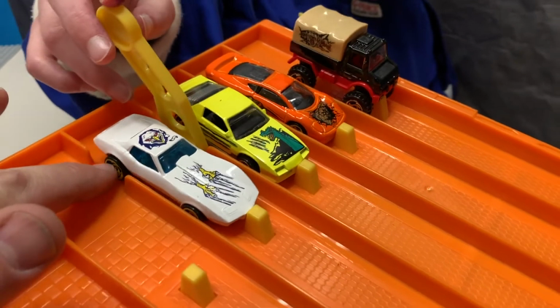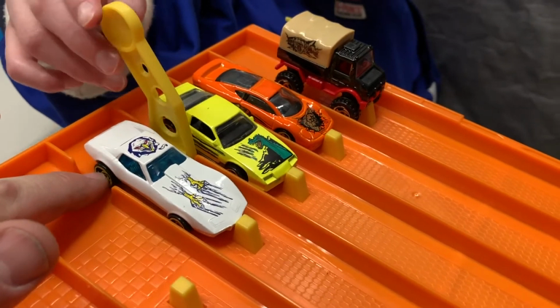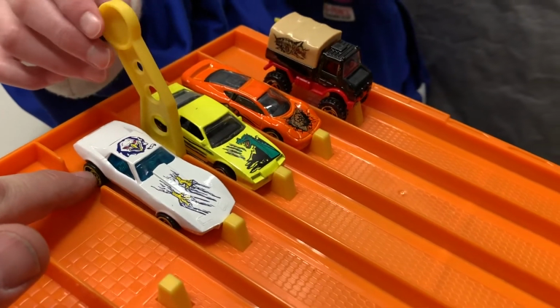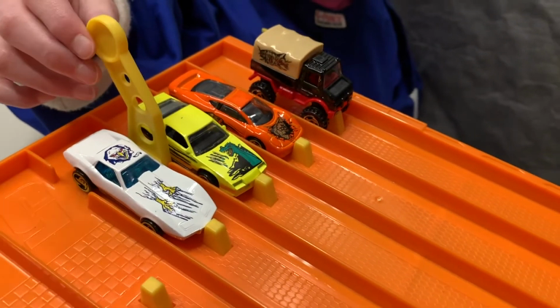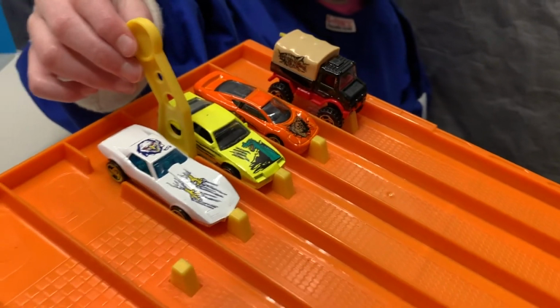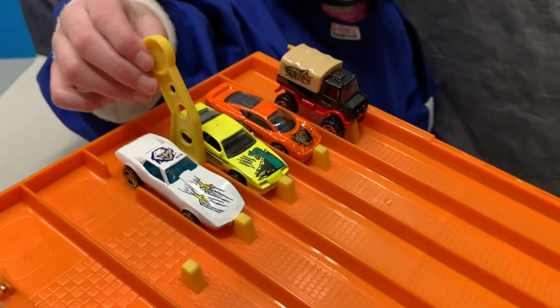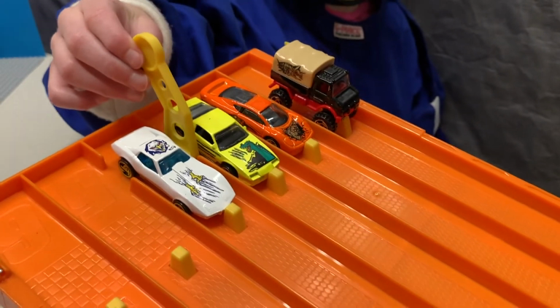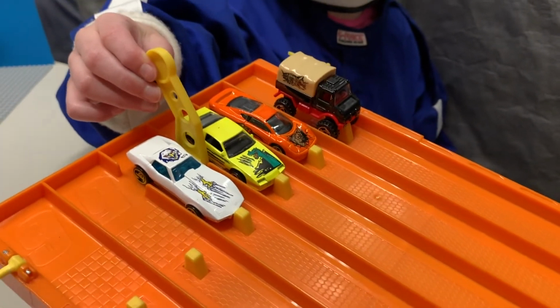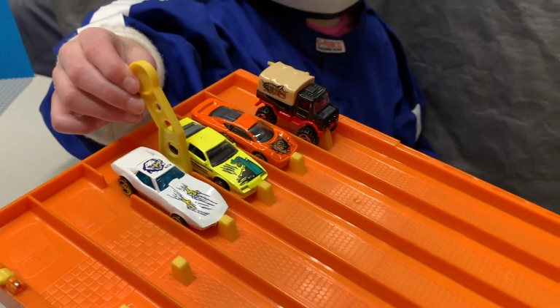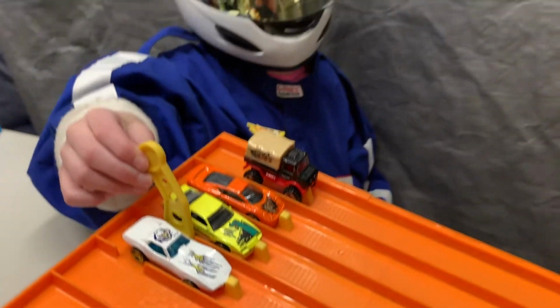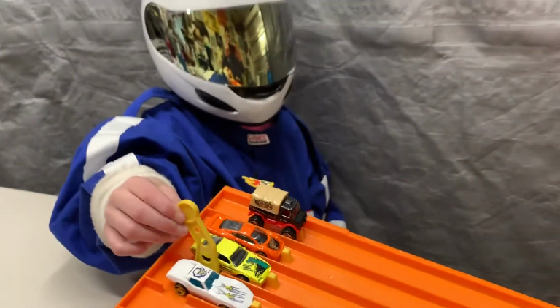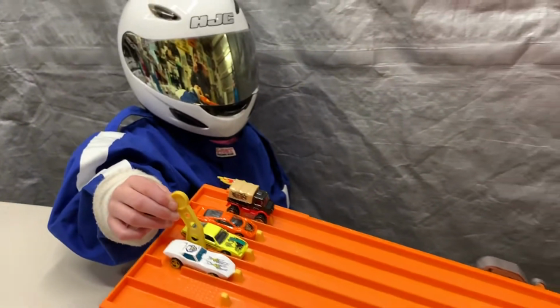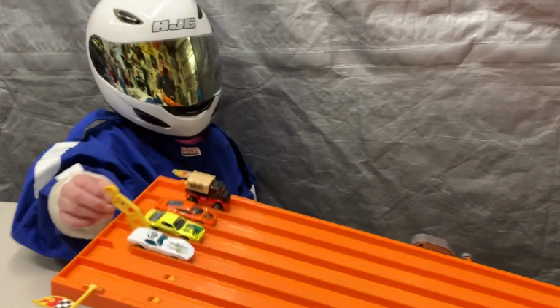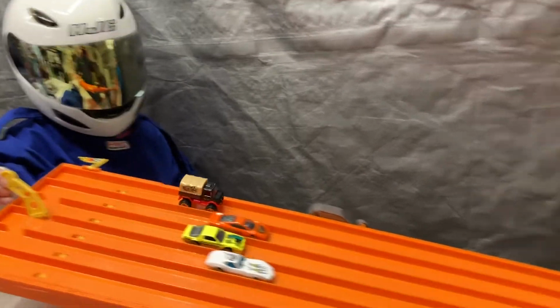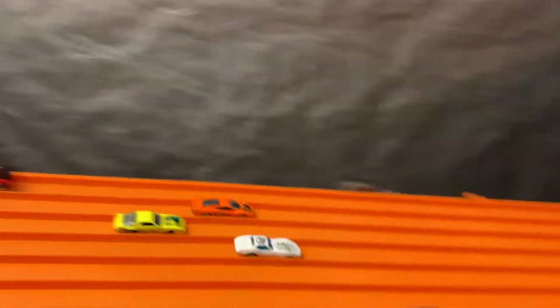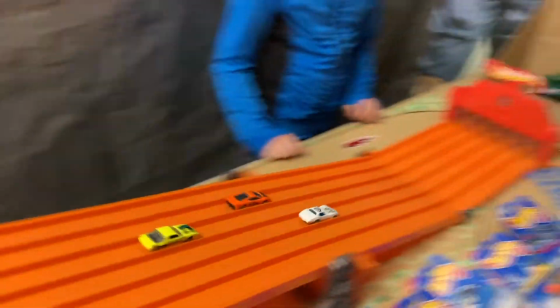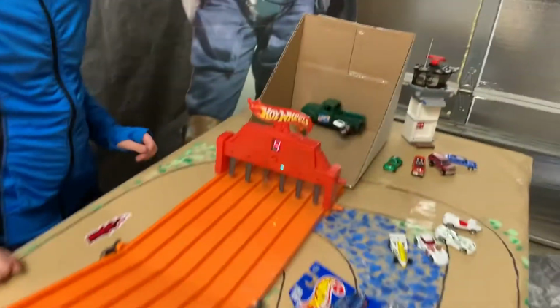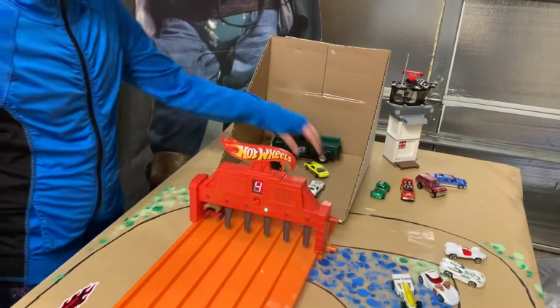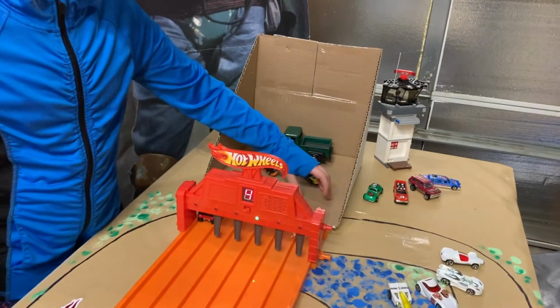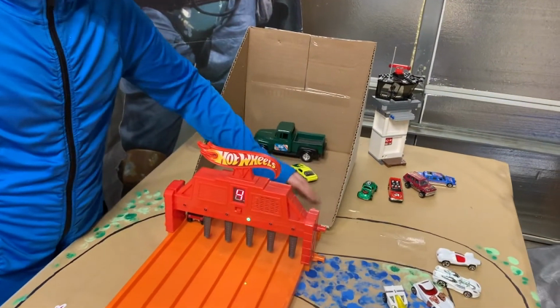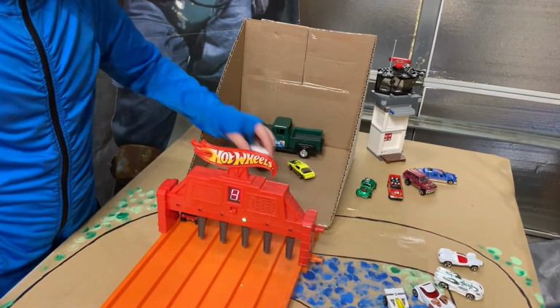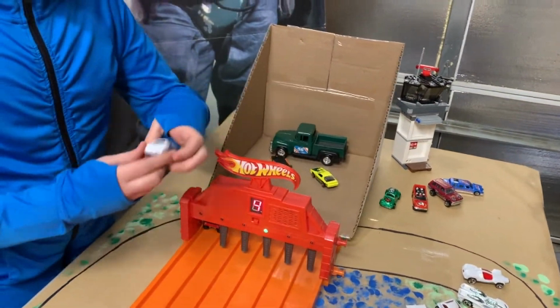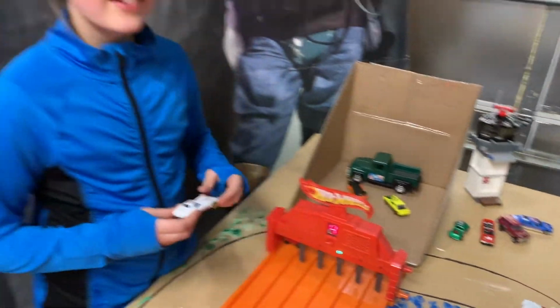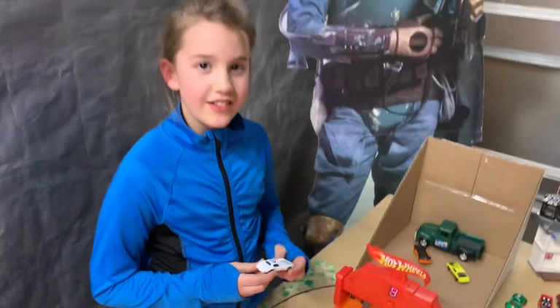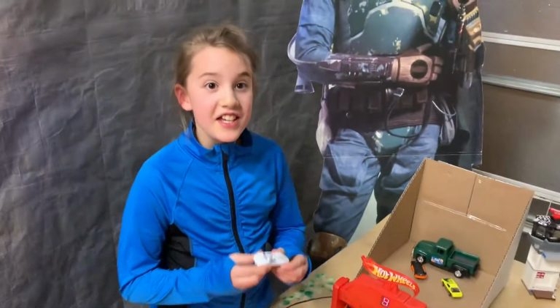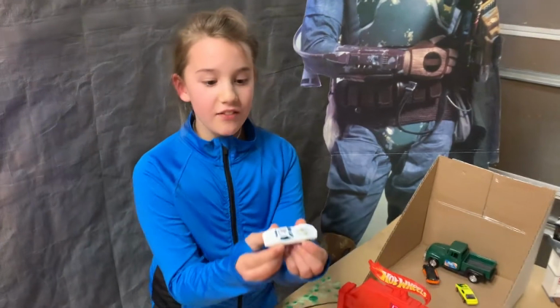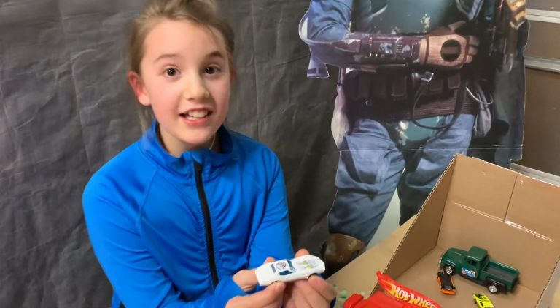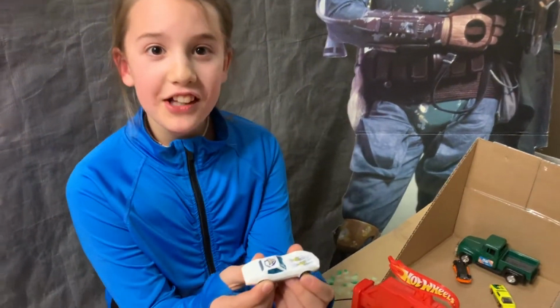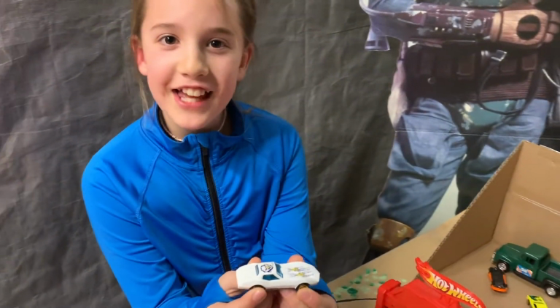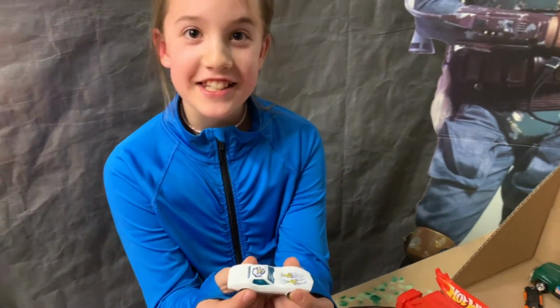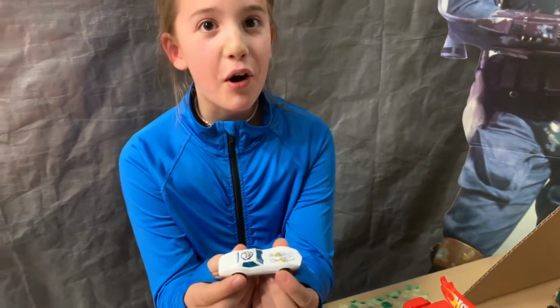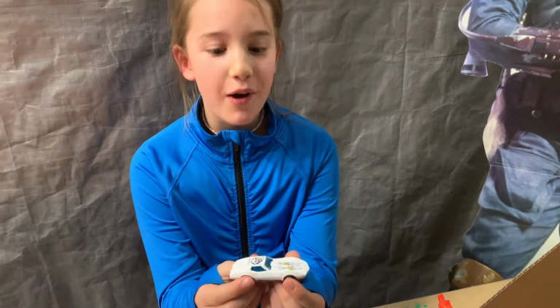Let's make sure the tires are in the right position. Three, two, one! Winner! Lane four! Congratulations! The Corvette won!